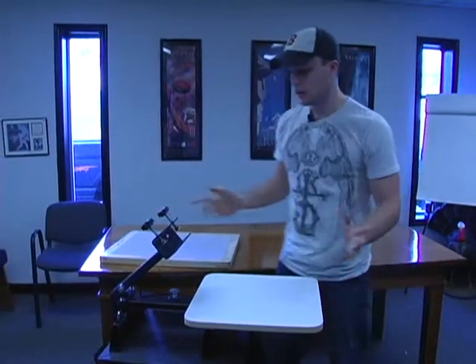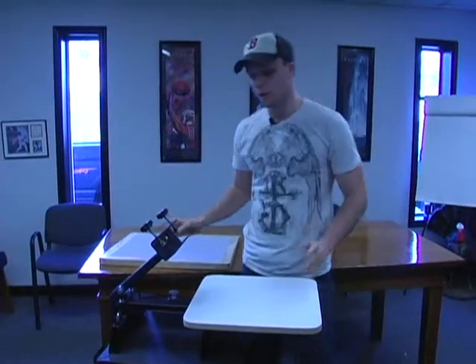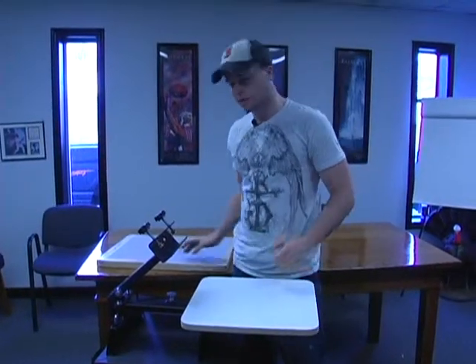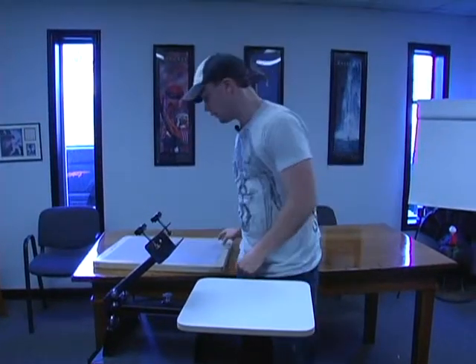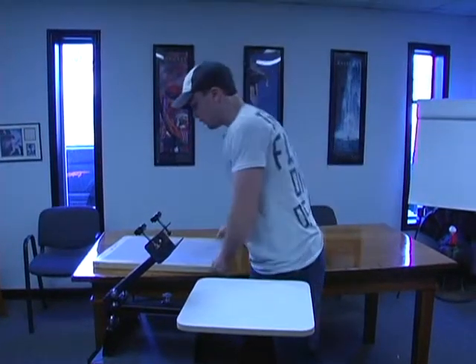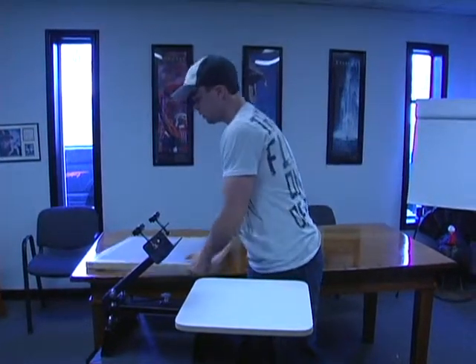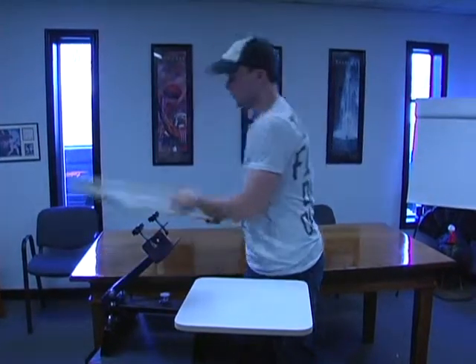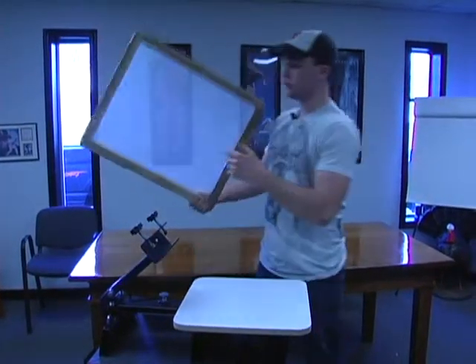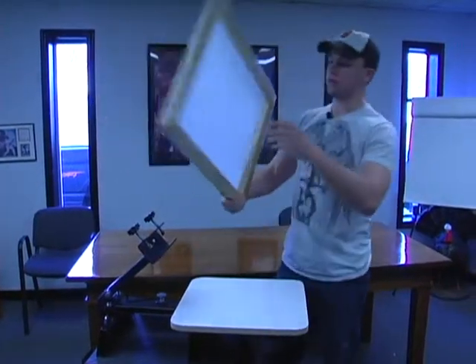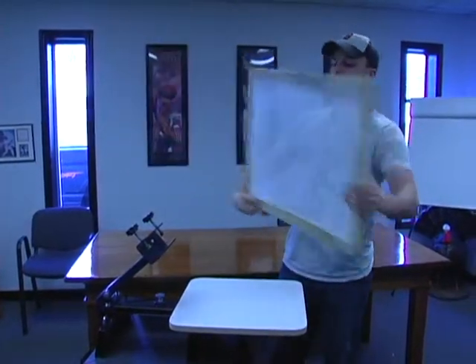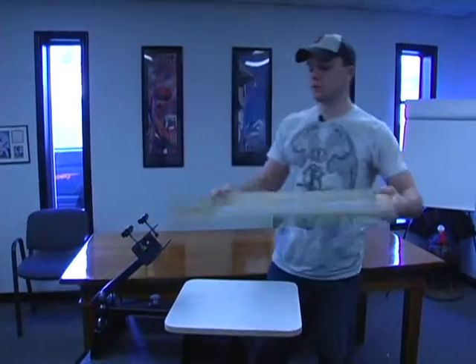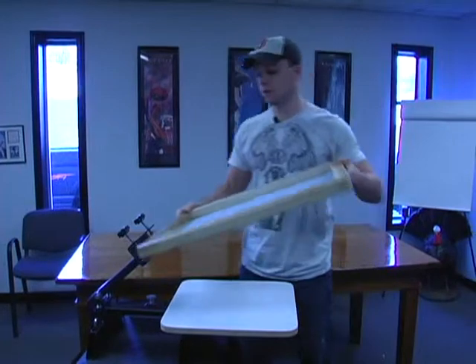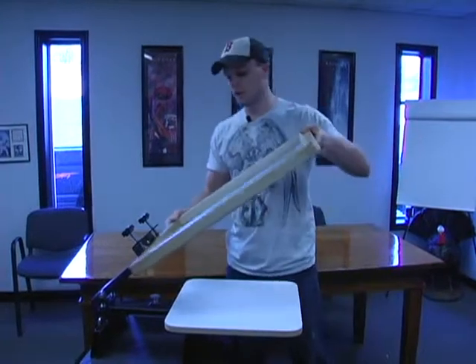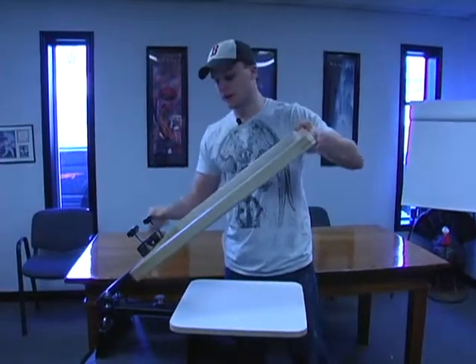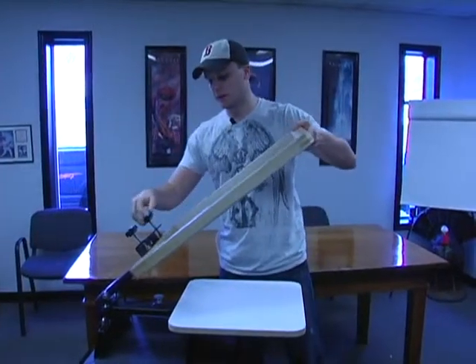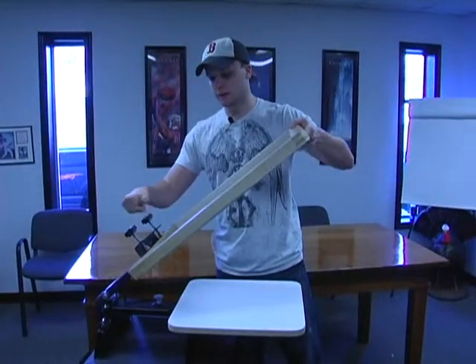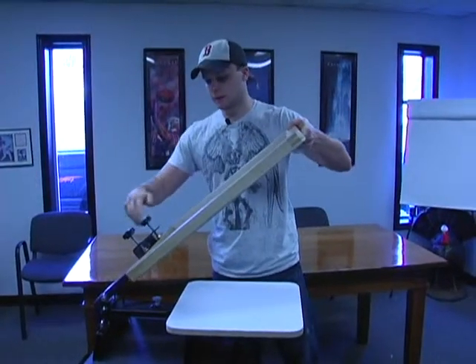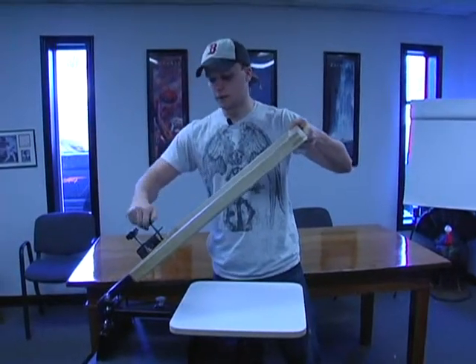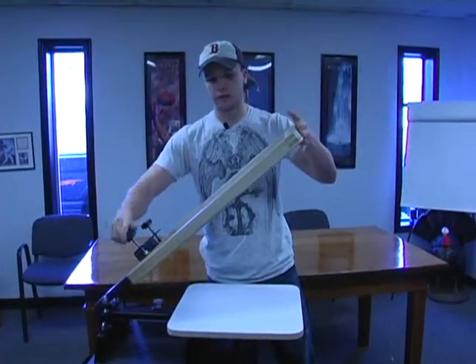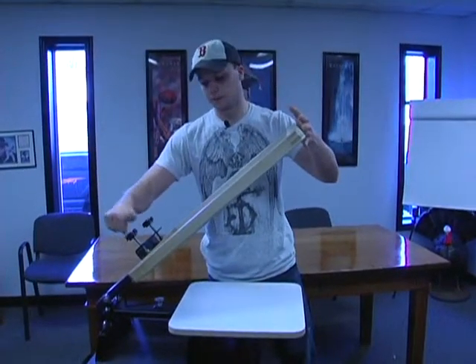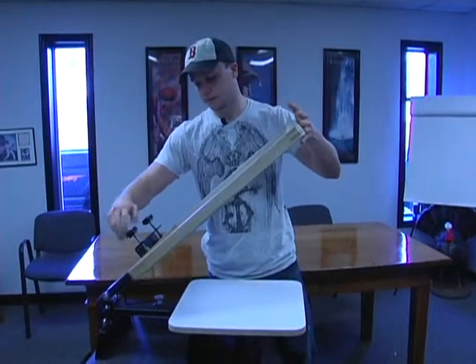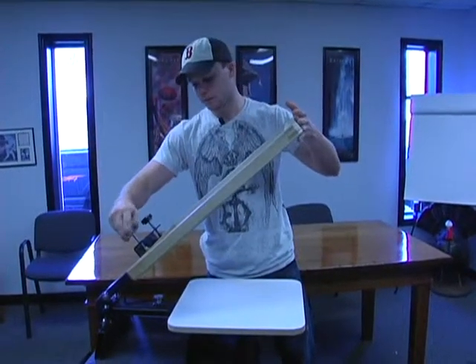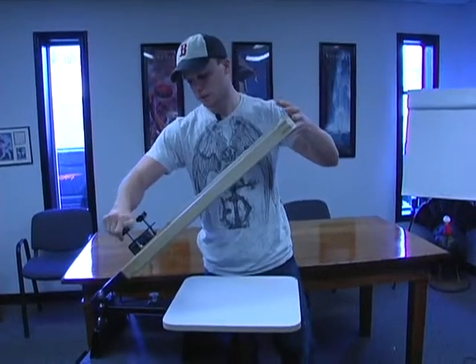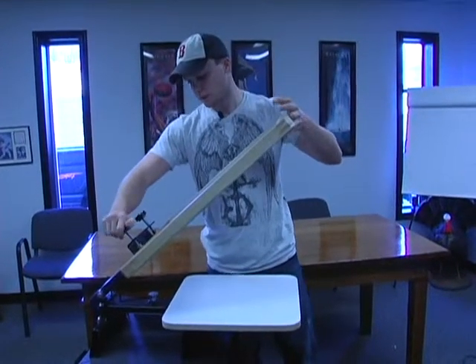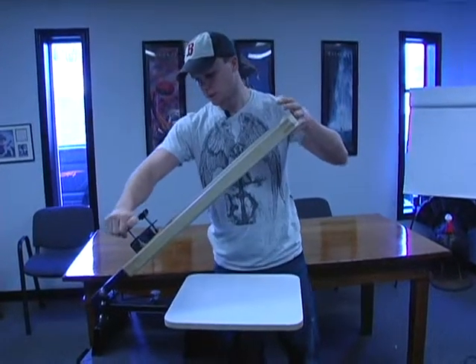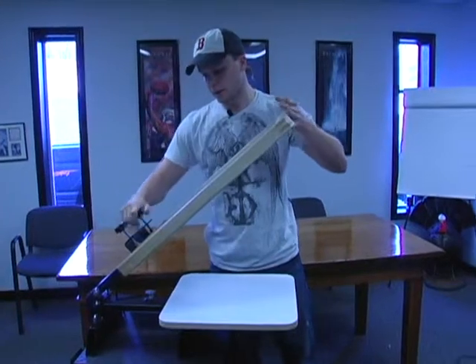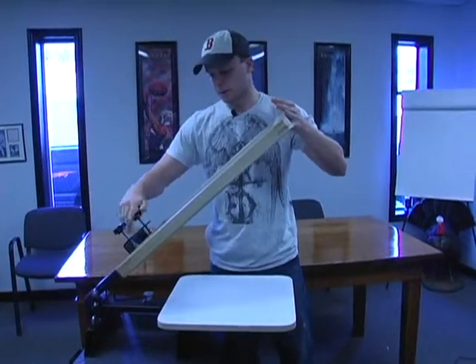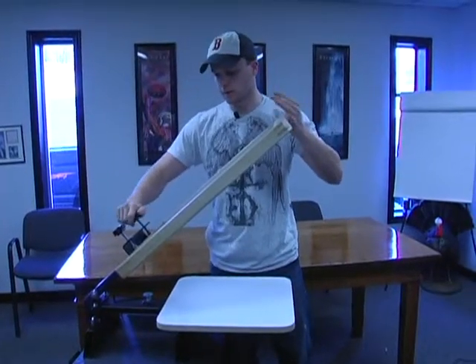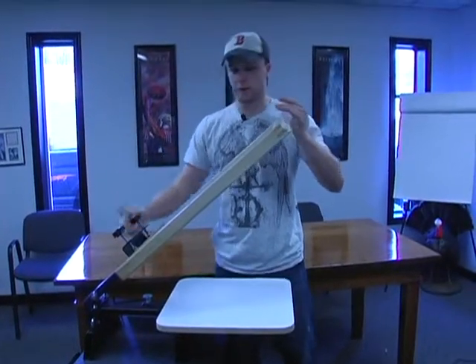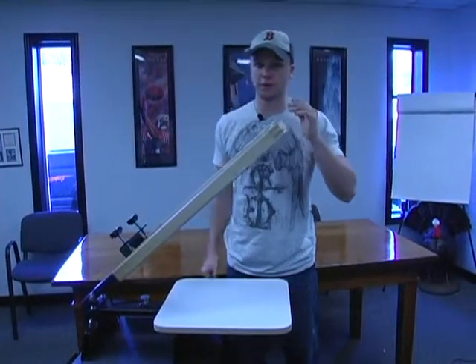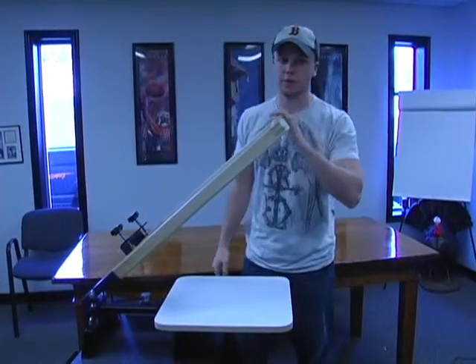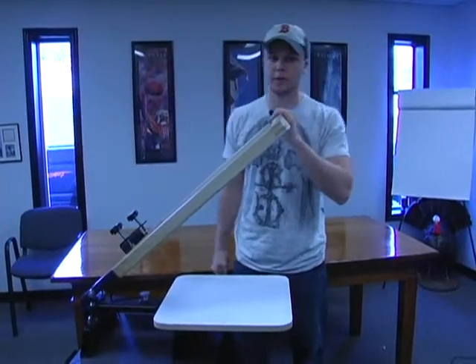And if you already have your screens, putting the screens in is fairly simple. You slide it into place and lock that down, and then you're done — you're ready to print.